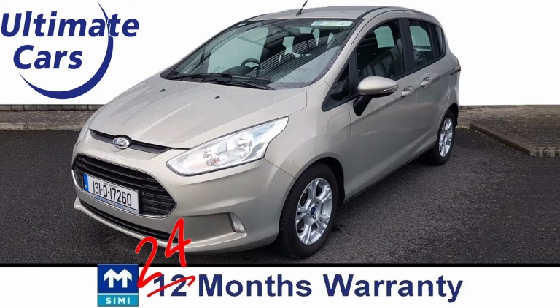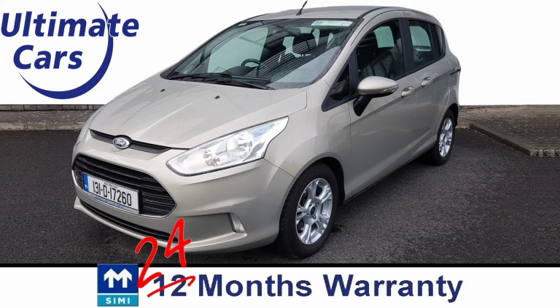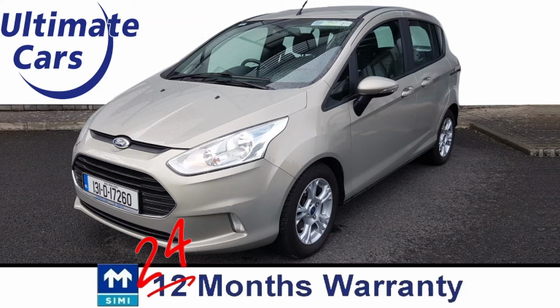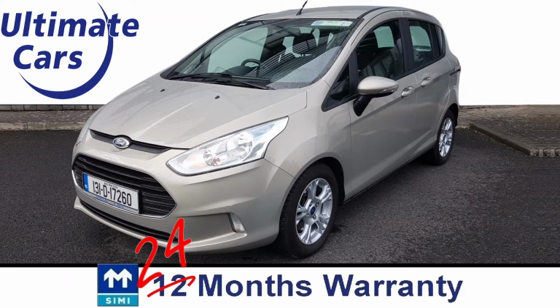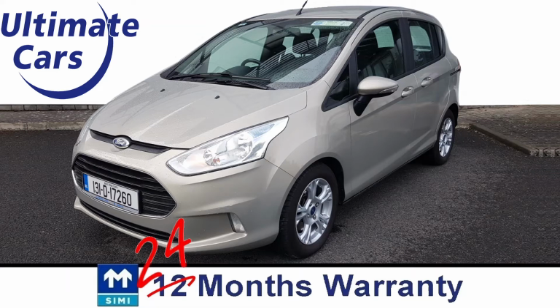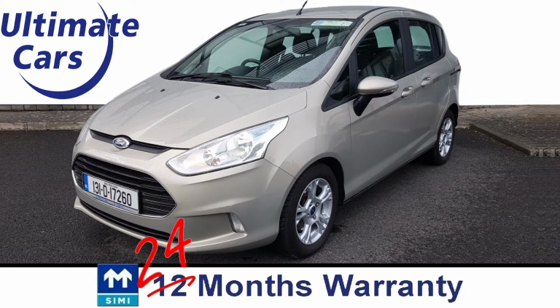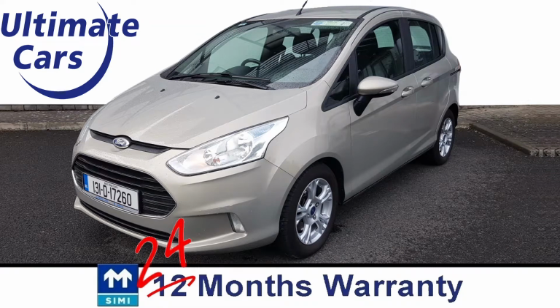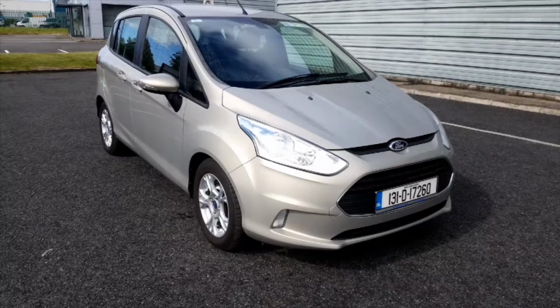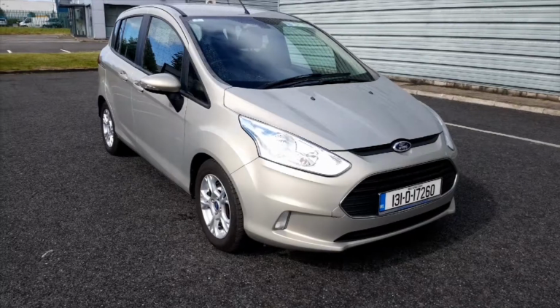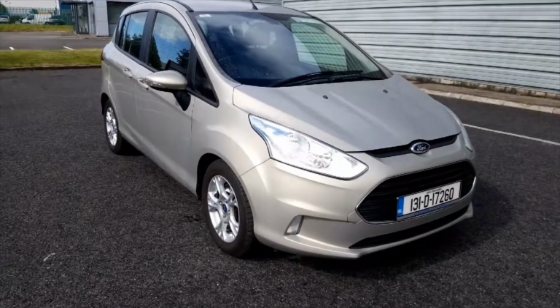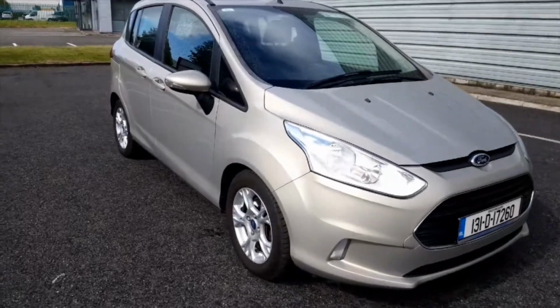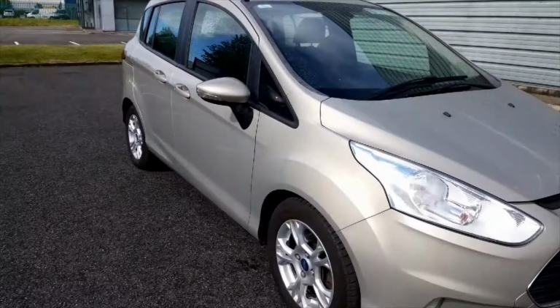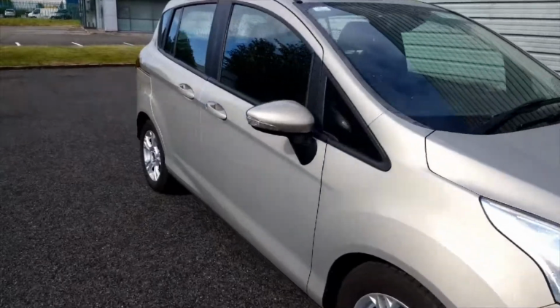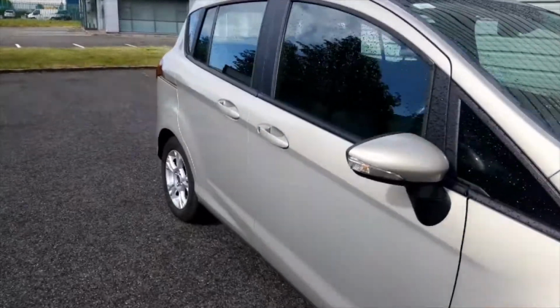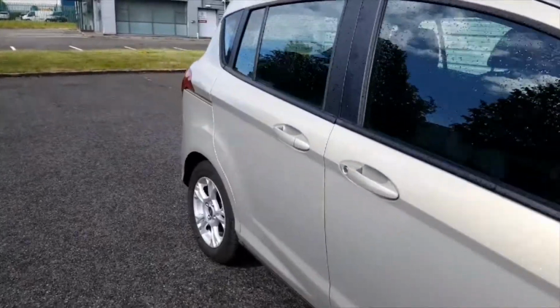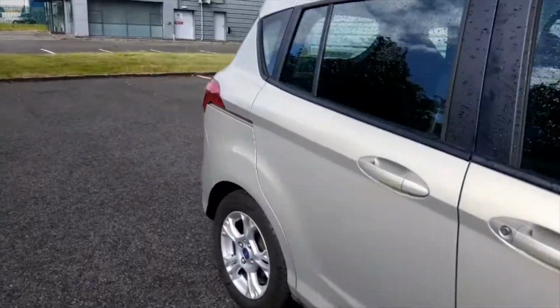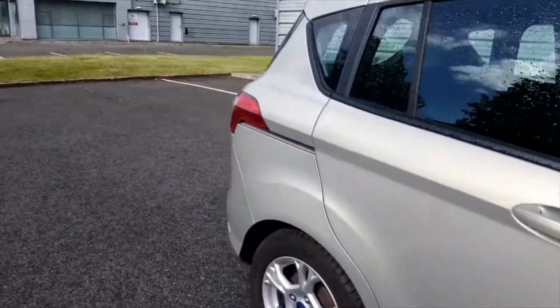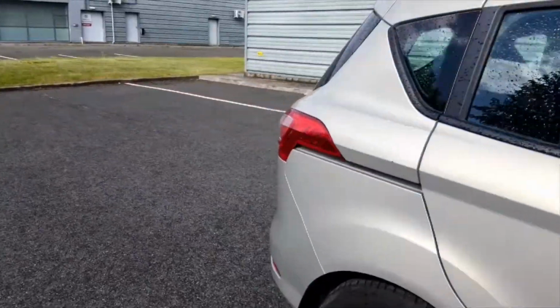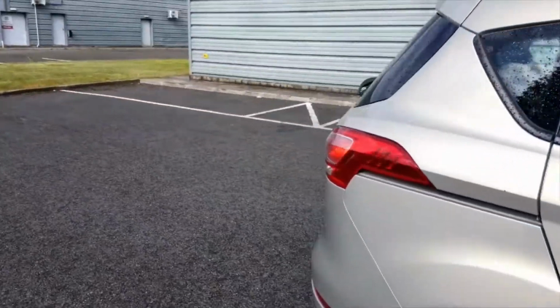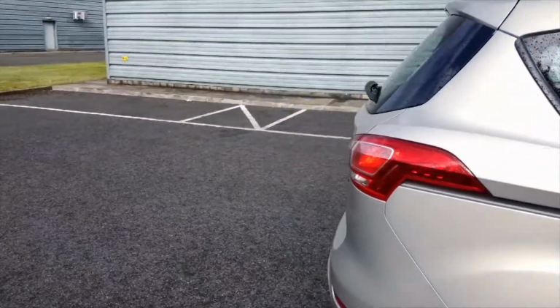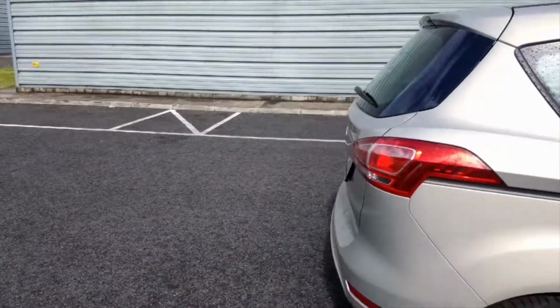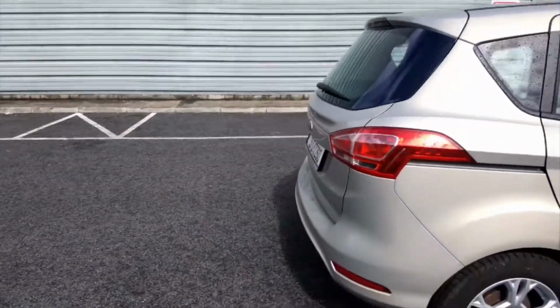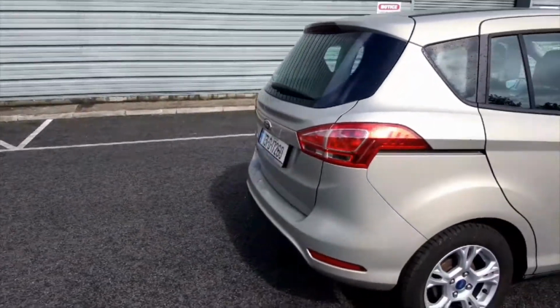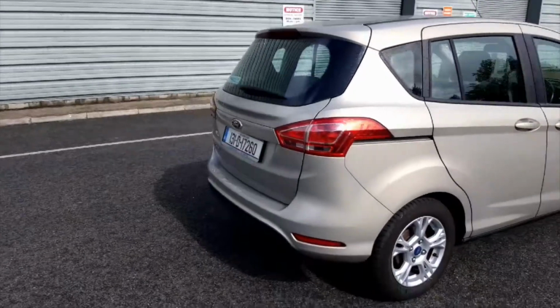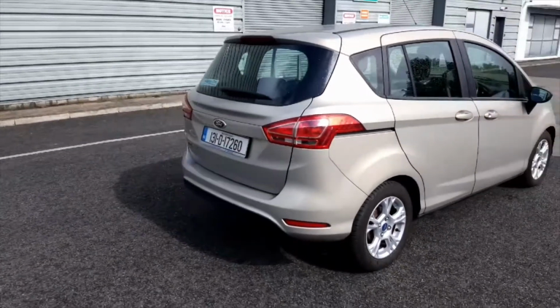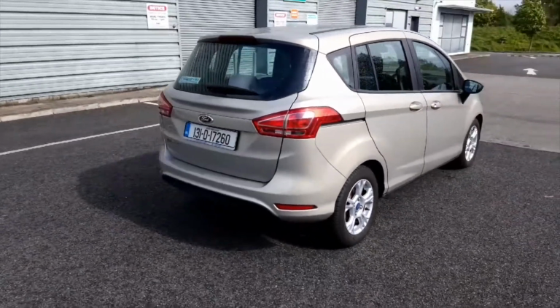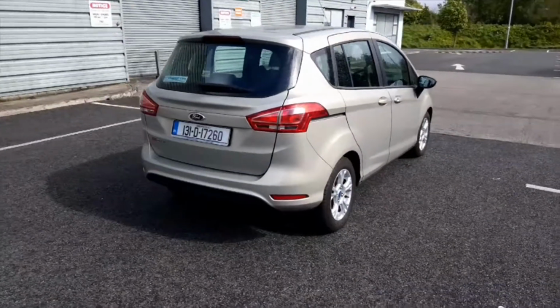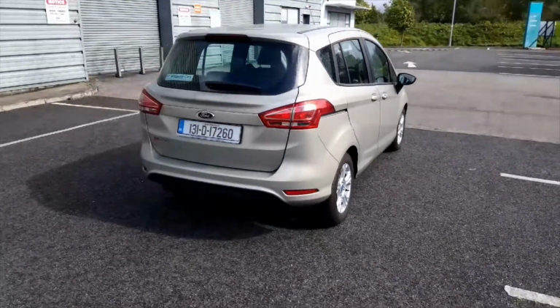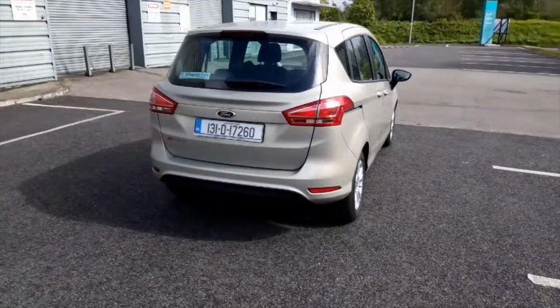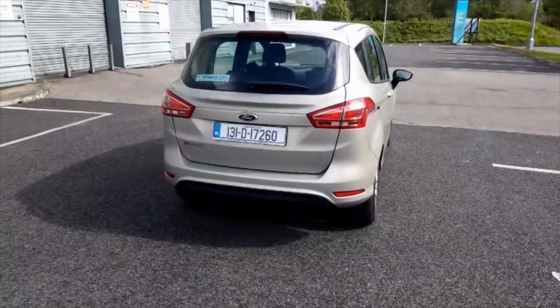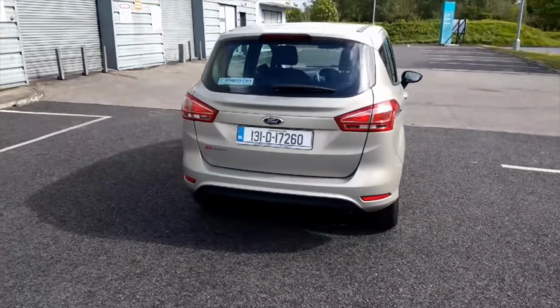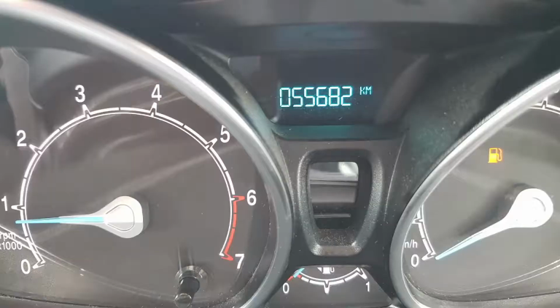Hi, I'm Eugene and welcome to Ultimate Cars. This is a 2013 Ford B-Max 1.4 petrol and as we can see here it's in excellent condition with only 55,000km, which is just over 34,000 miles.